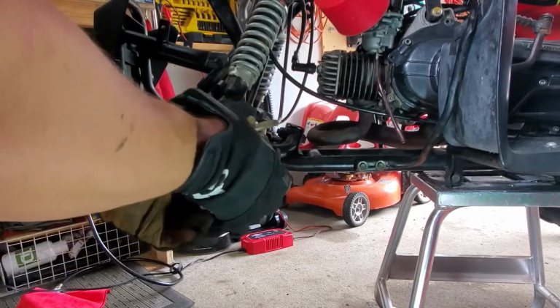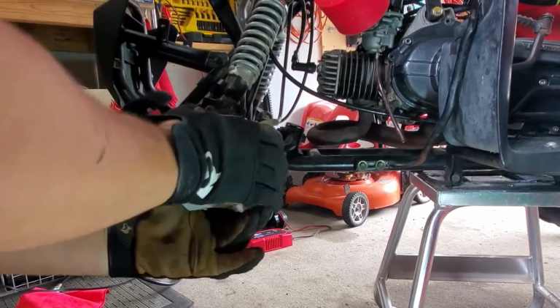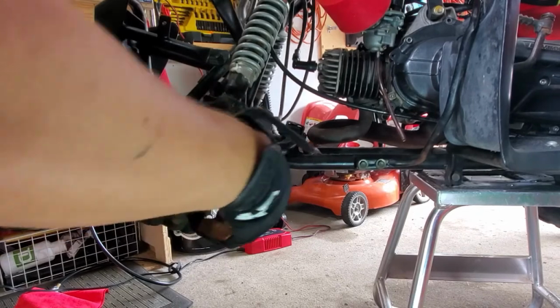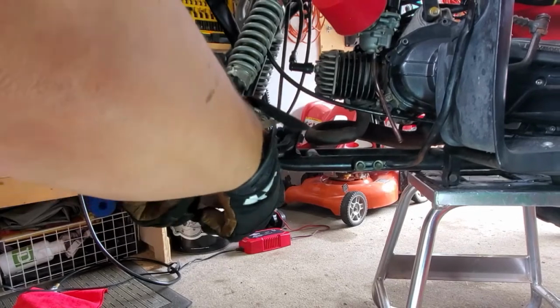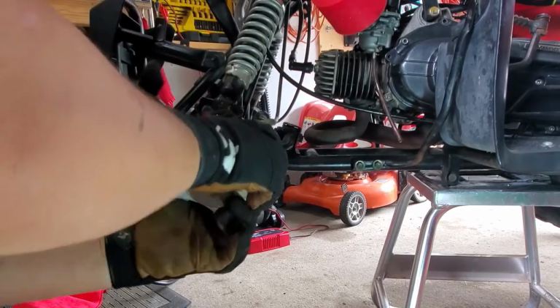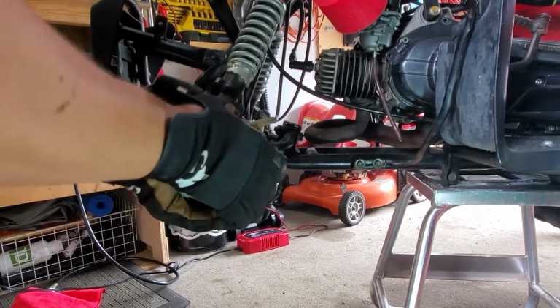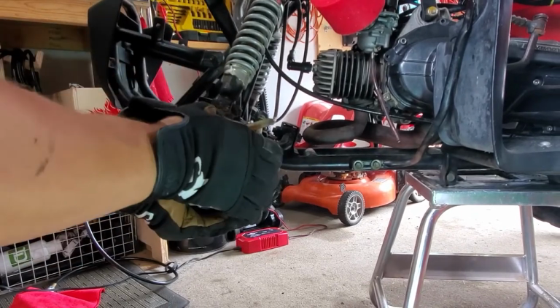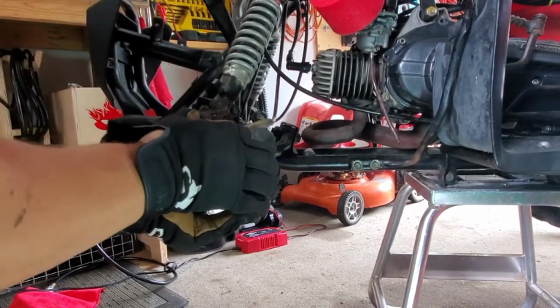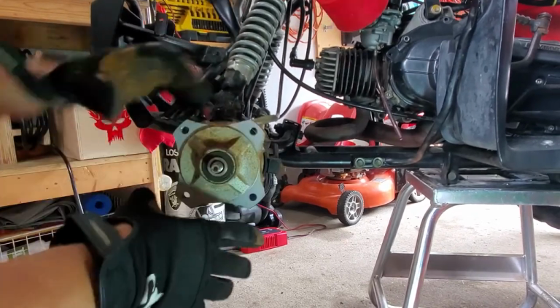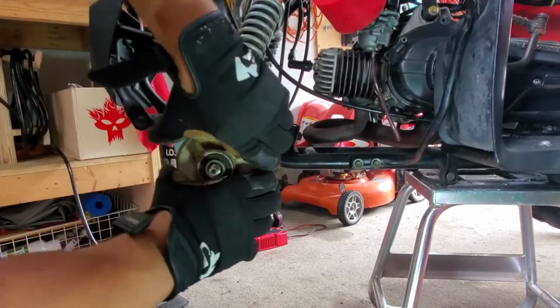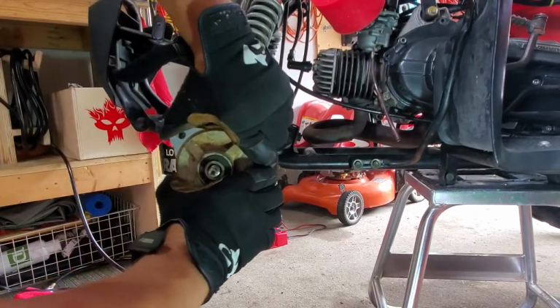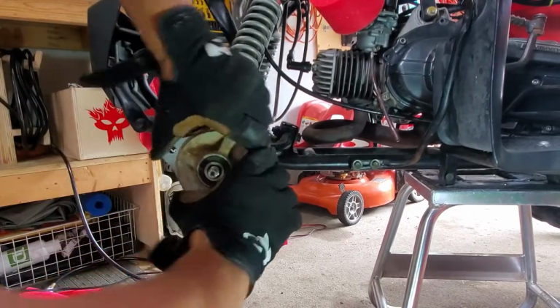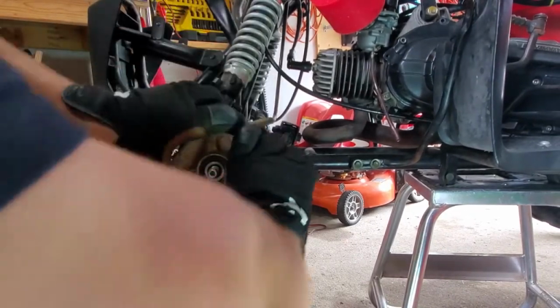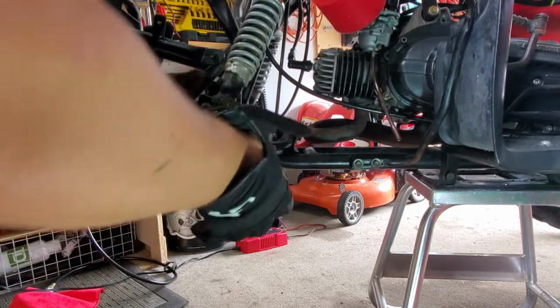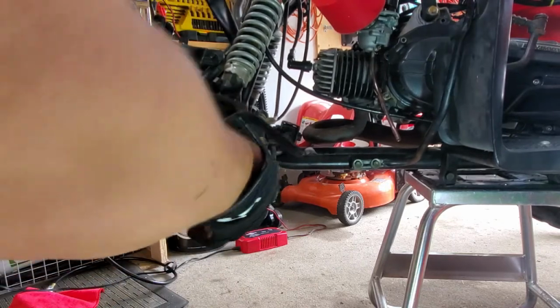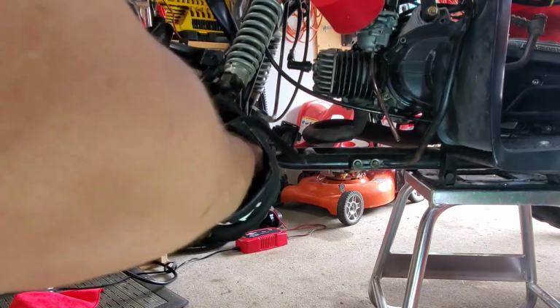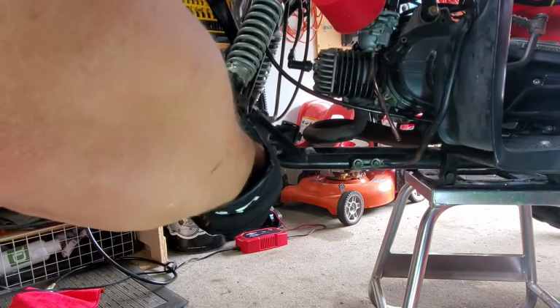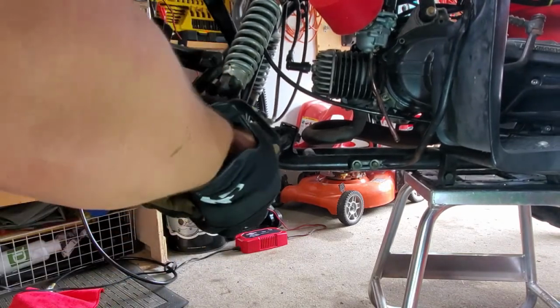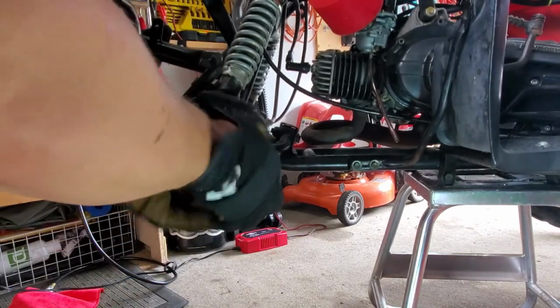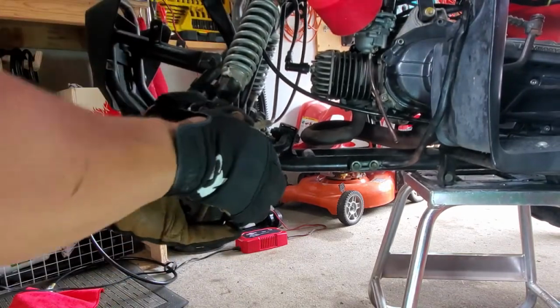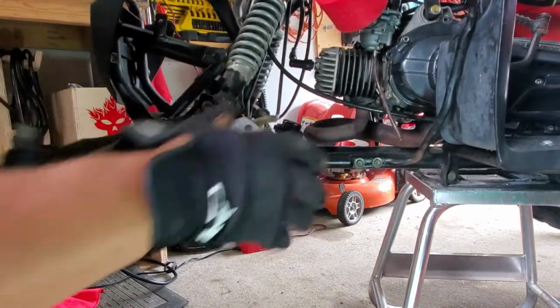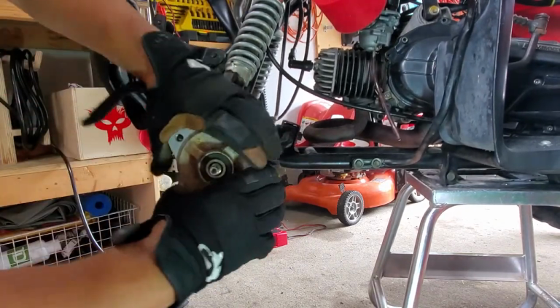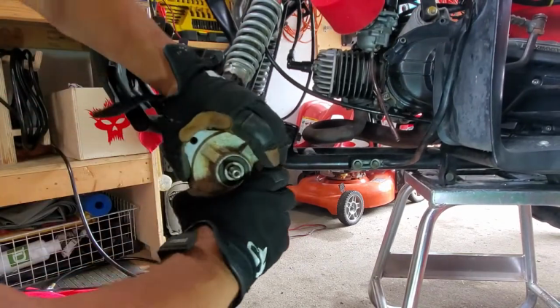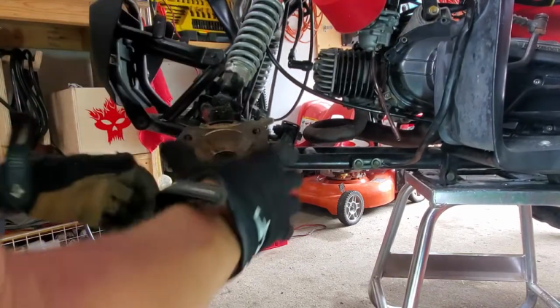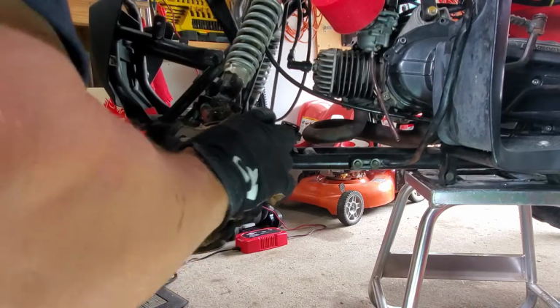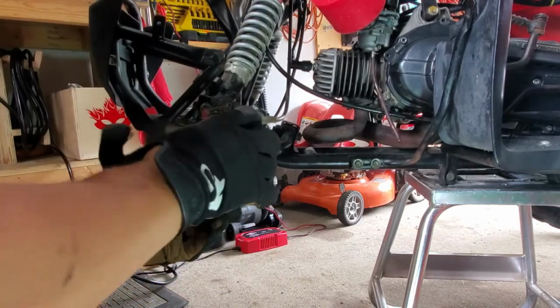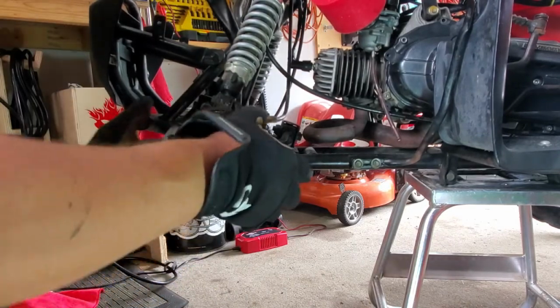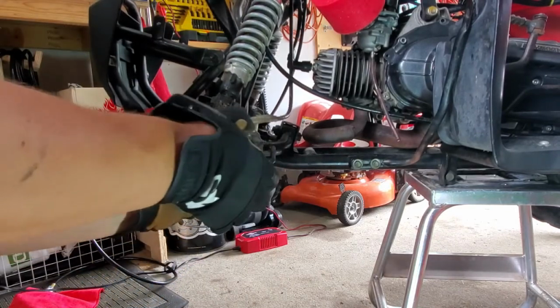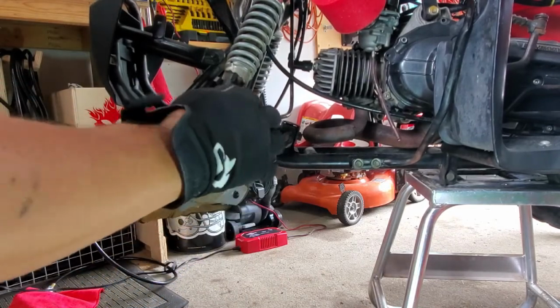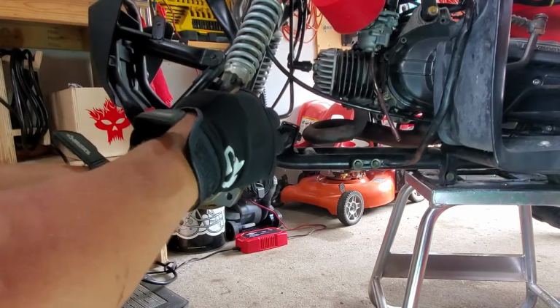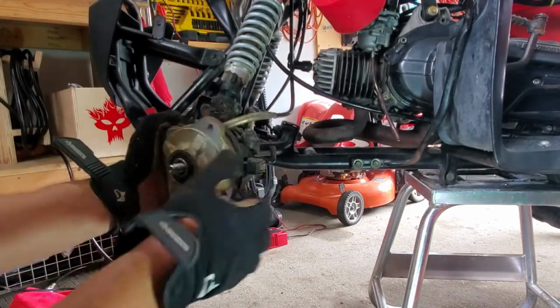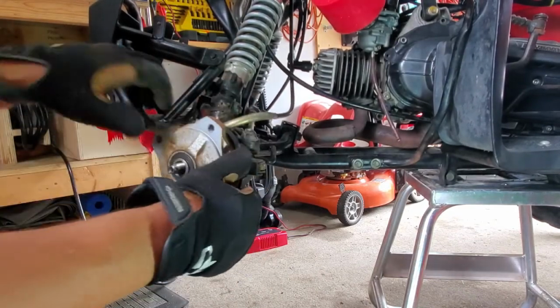This outside part is the drum, so the drum fits over the brakes — the brakes fitting over the drum, like on a dirt bike.